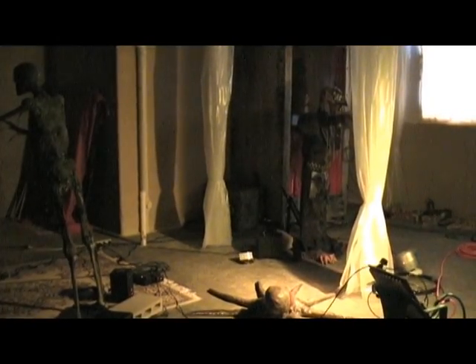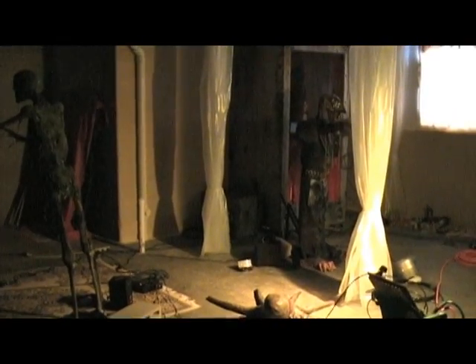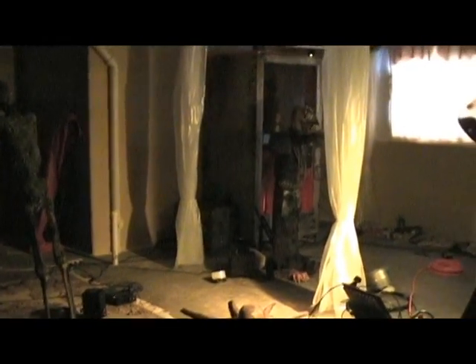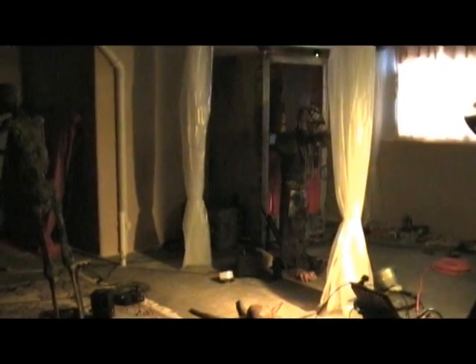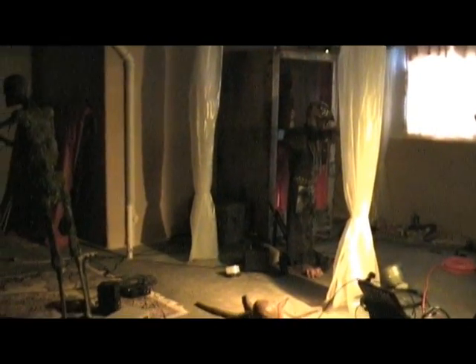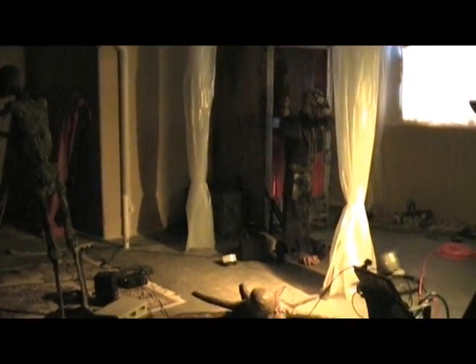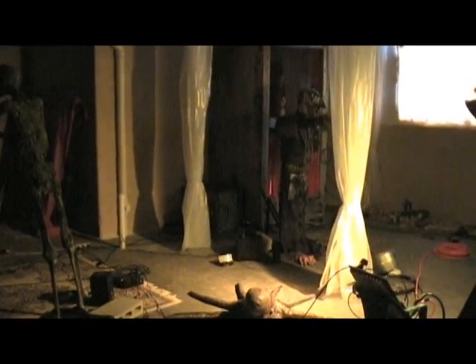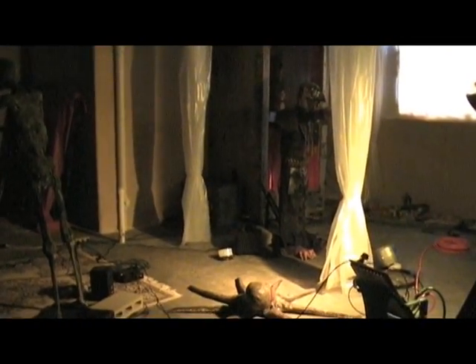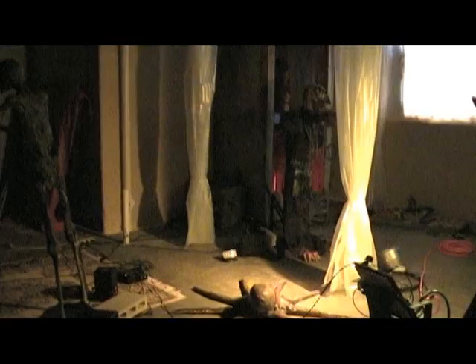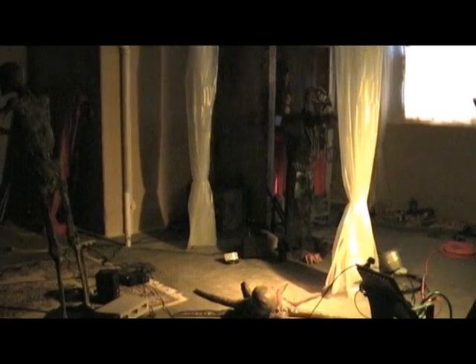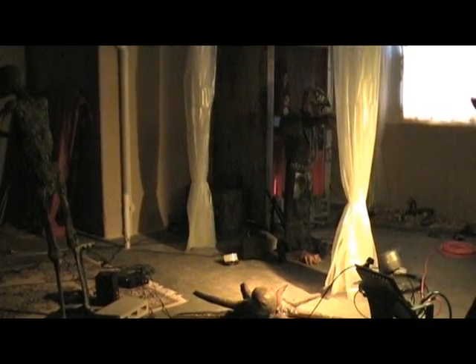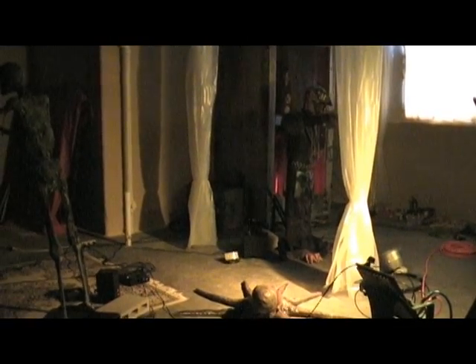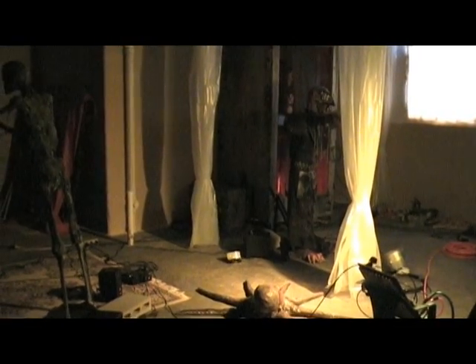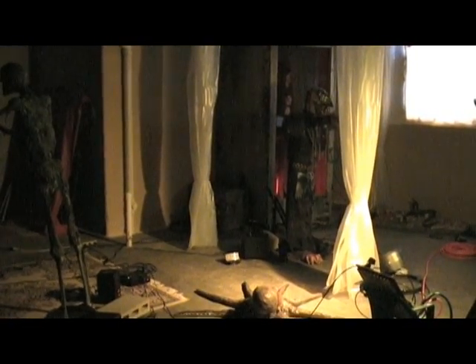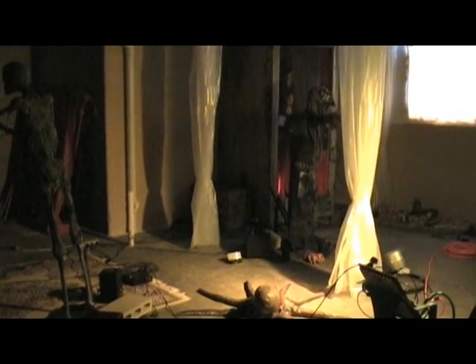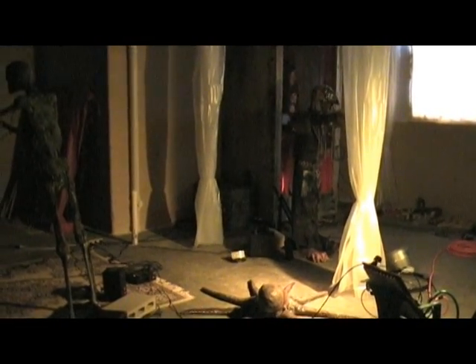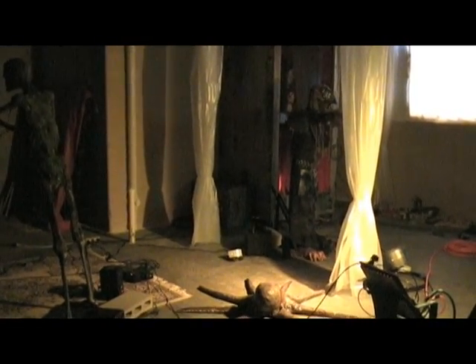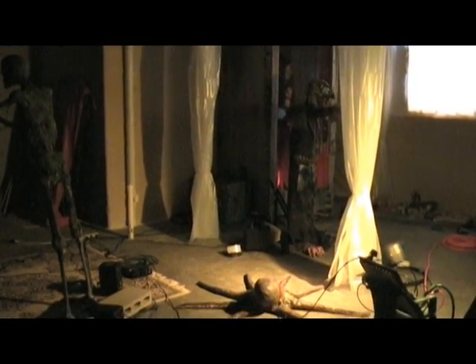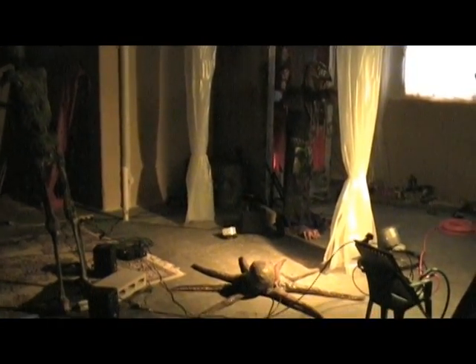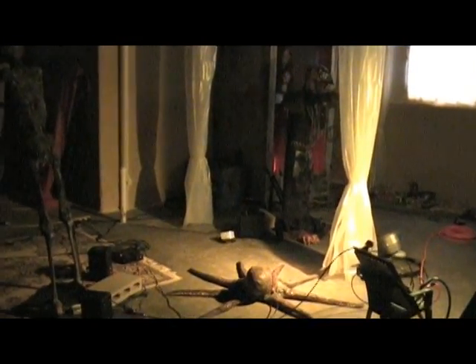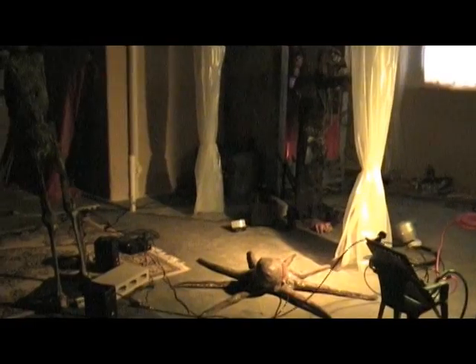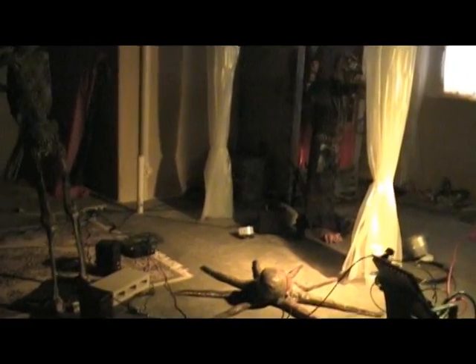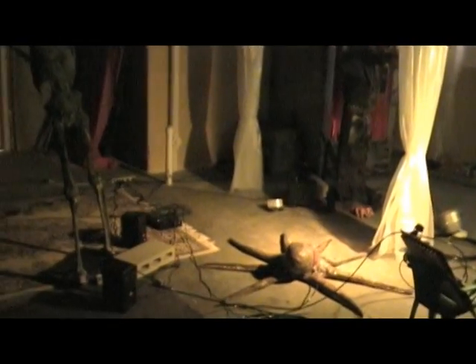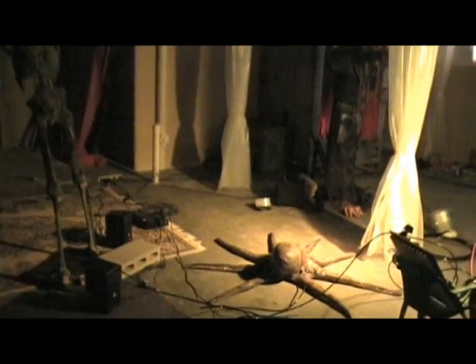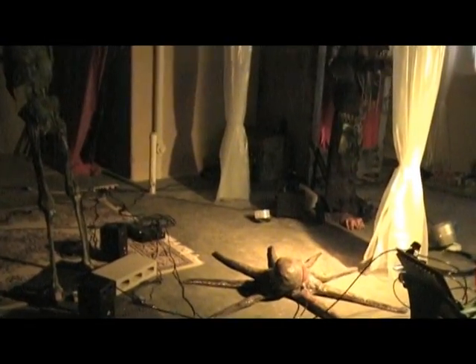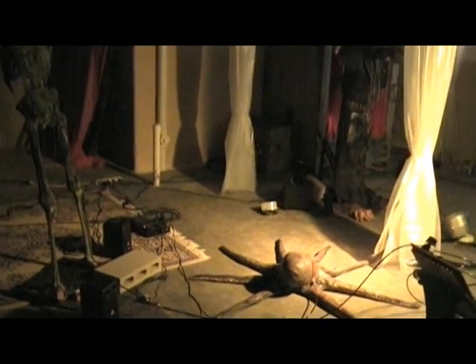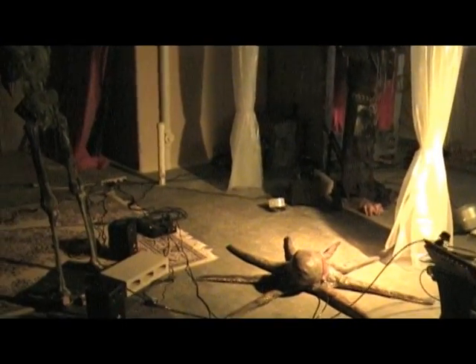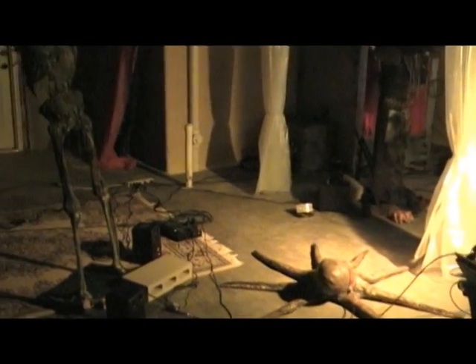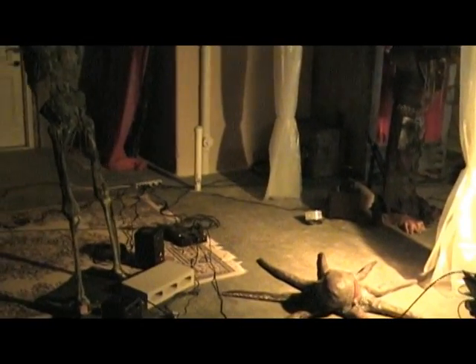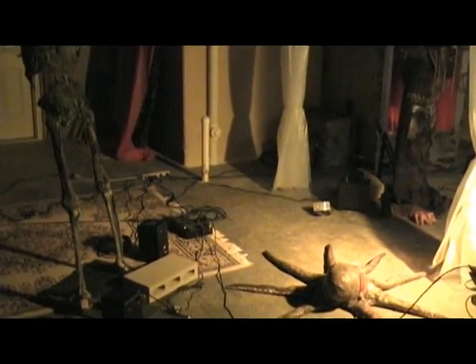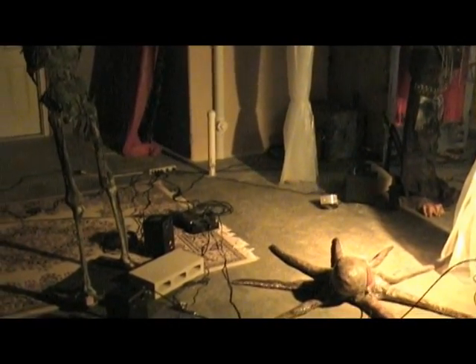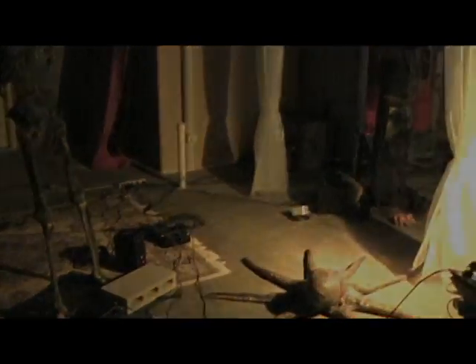Hey everyone, here's my sneak peek at 2009. I've got my five pneumatic props all kind of stuck in the corner of the basement so I can test it all out, and I thought I'd show you a couple of other things.